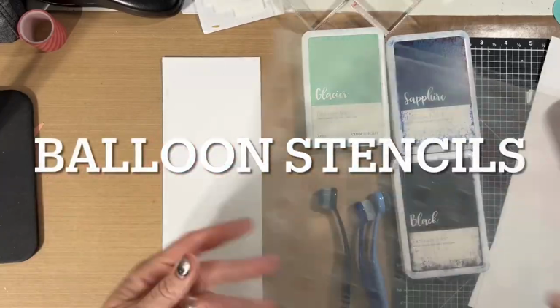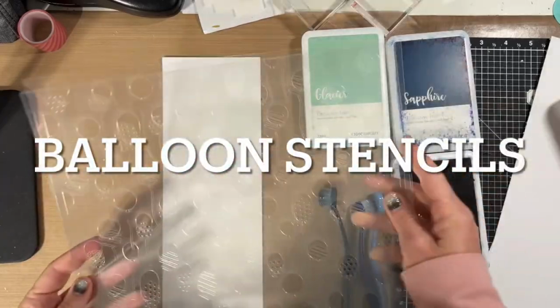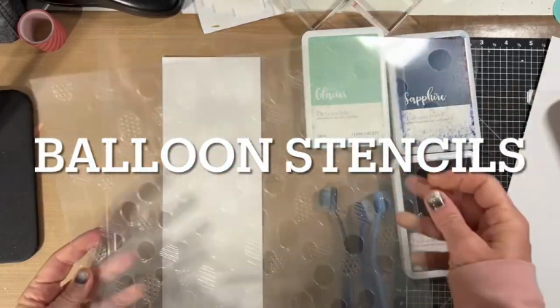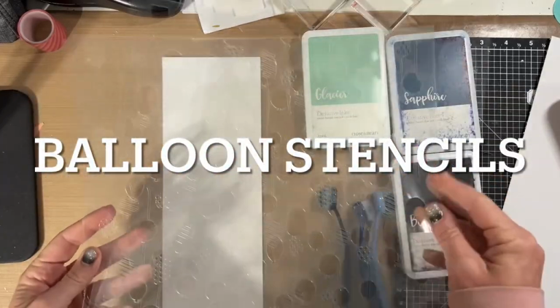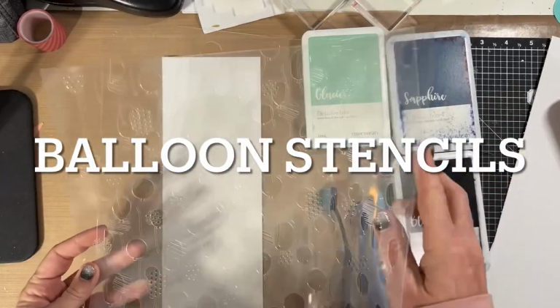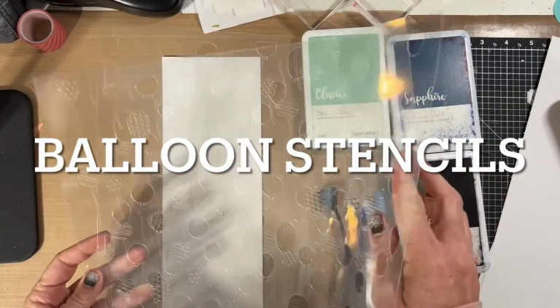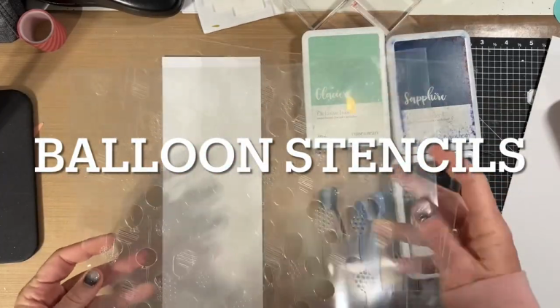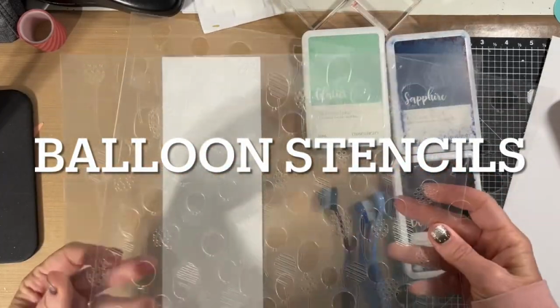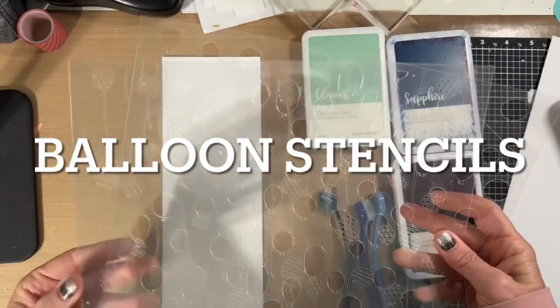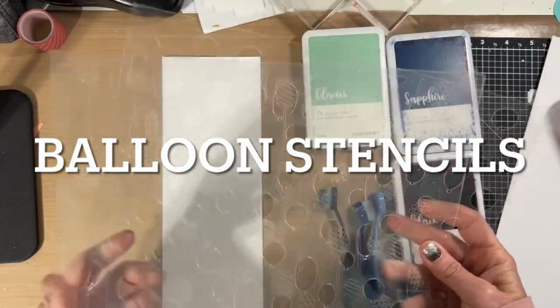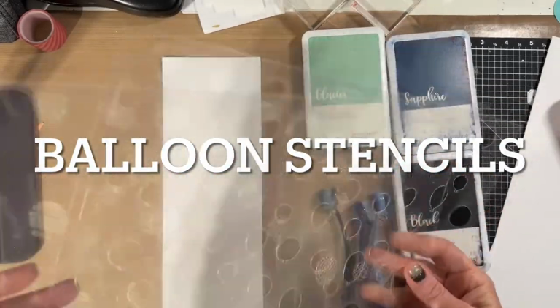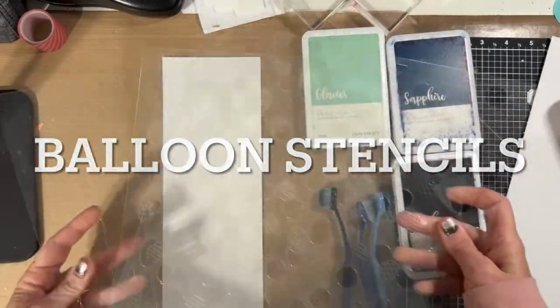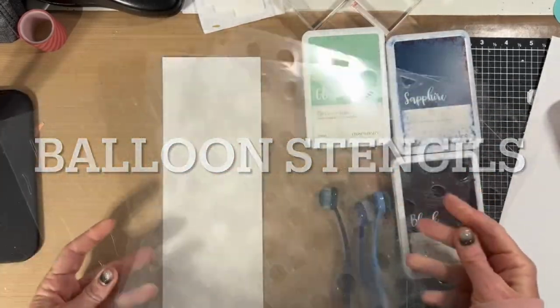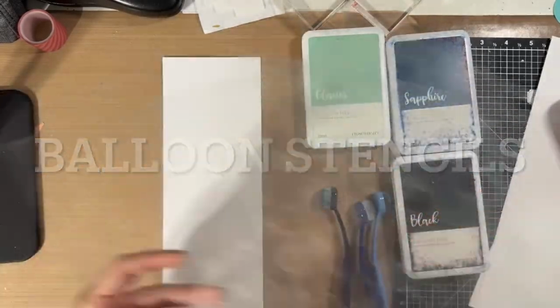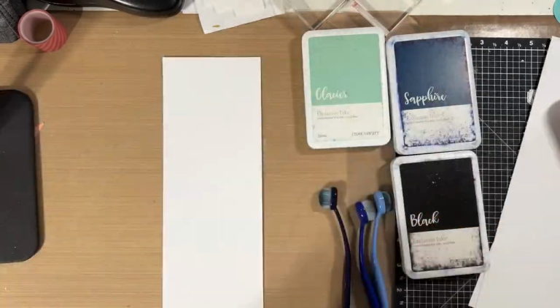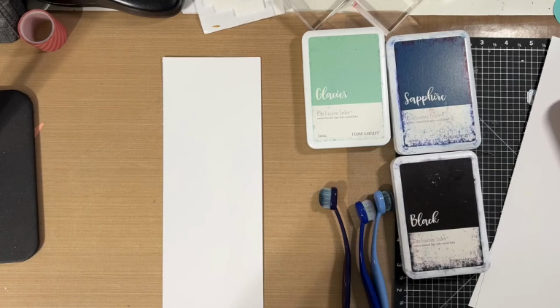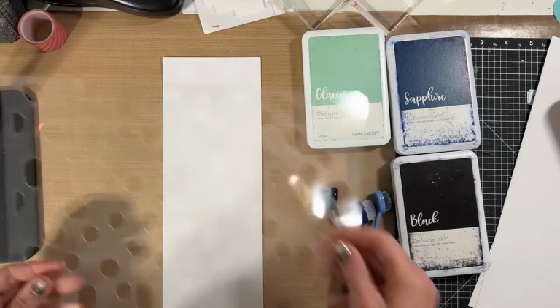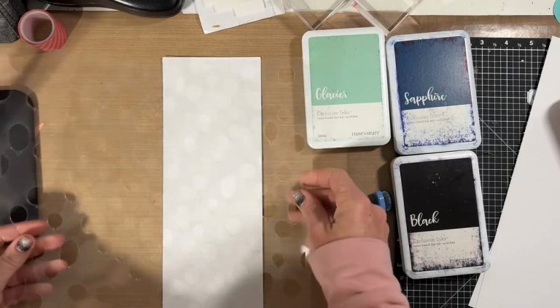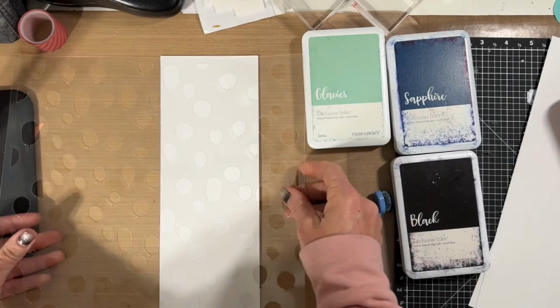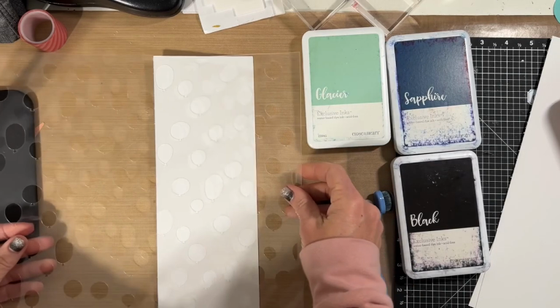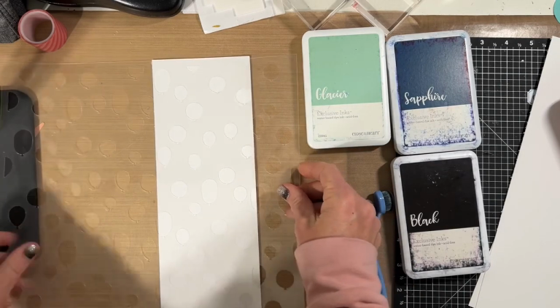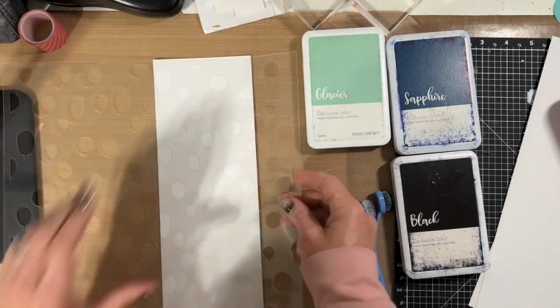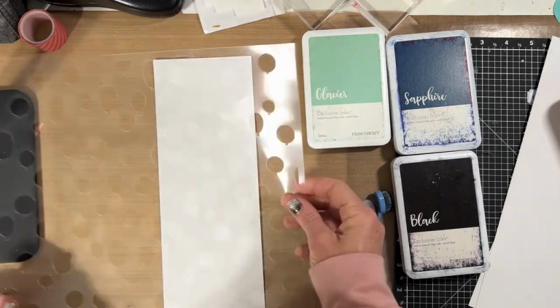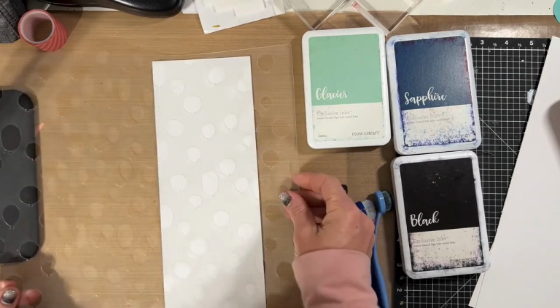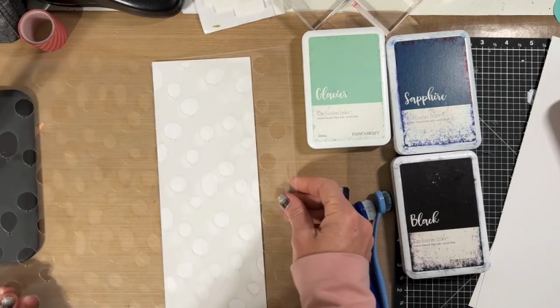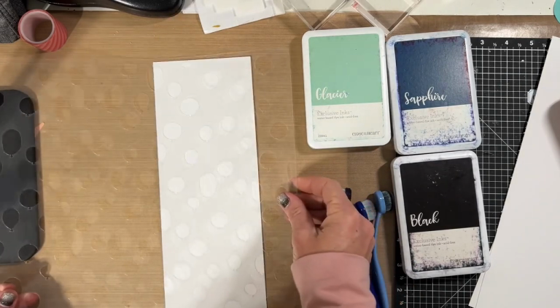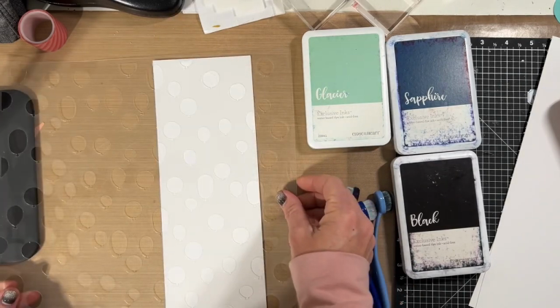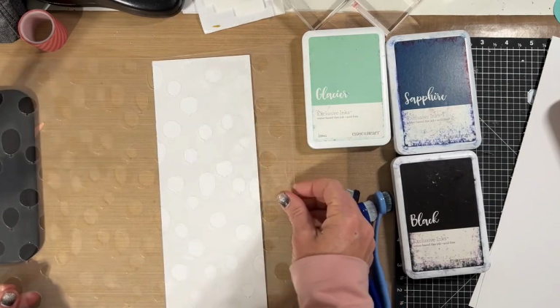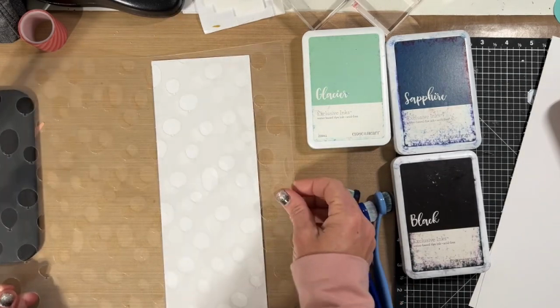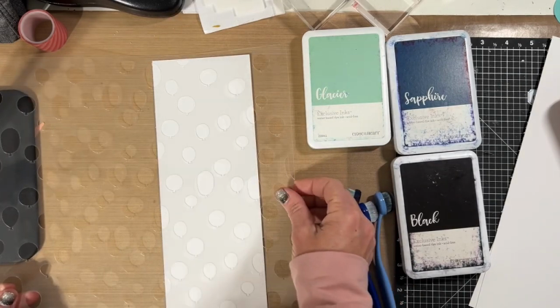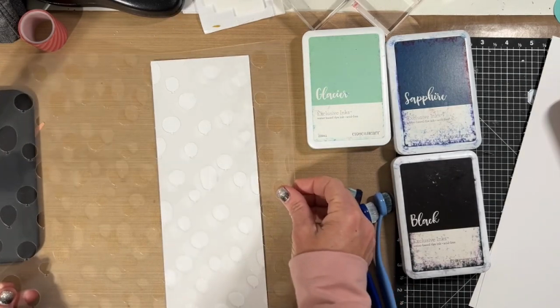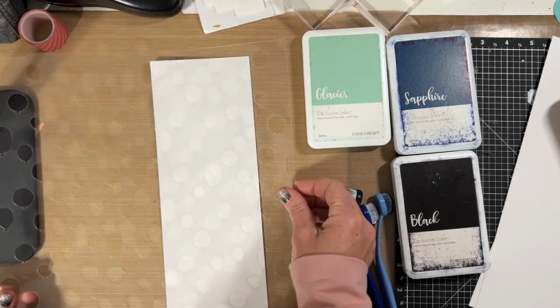Hello everyone and thank you for watching. Today's demo is on the balloon stencils and this is a pre-recorded video.